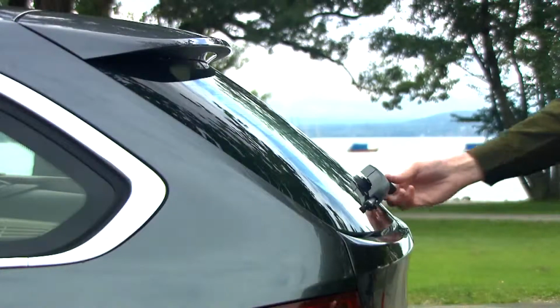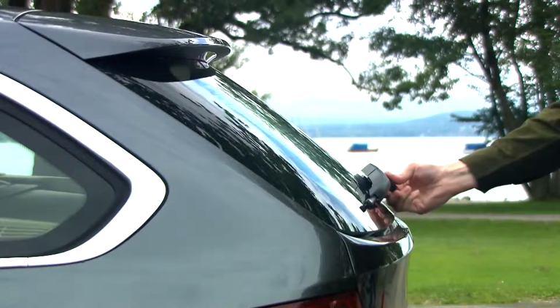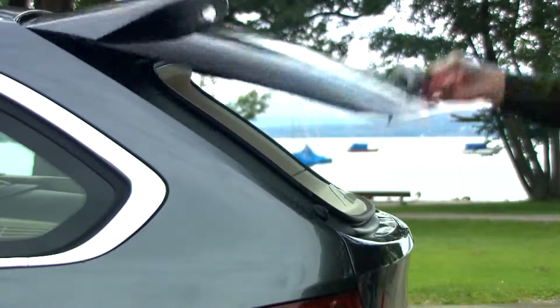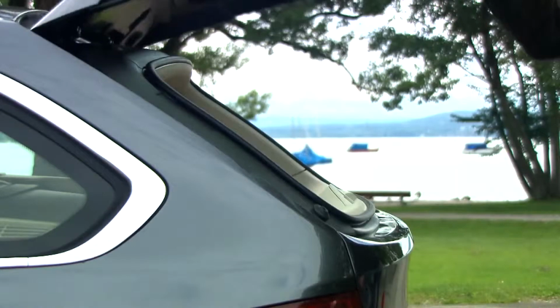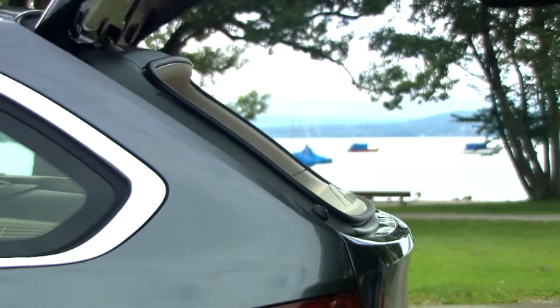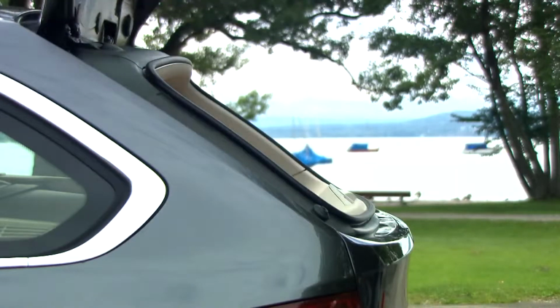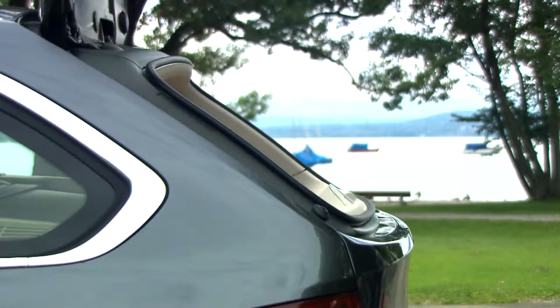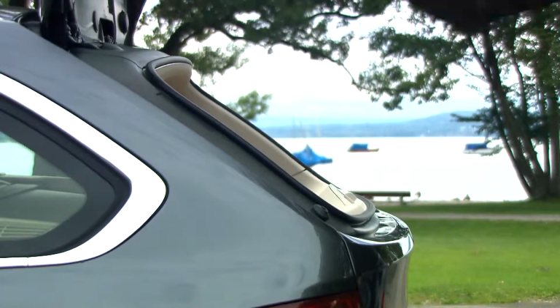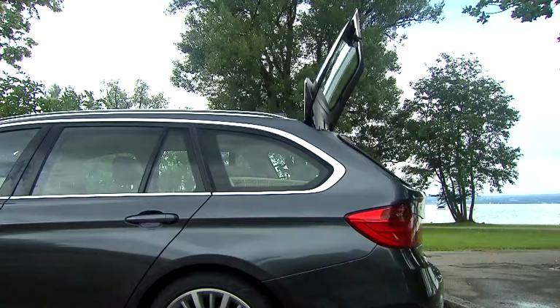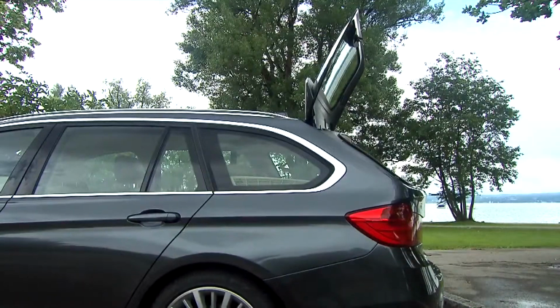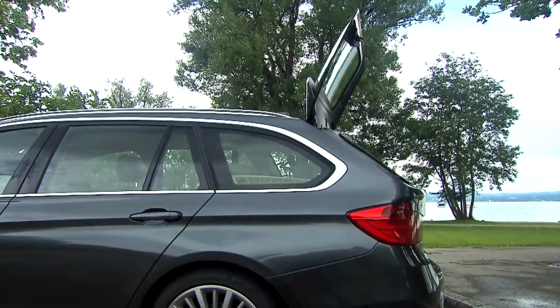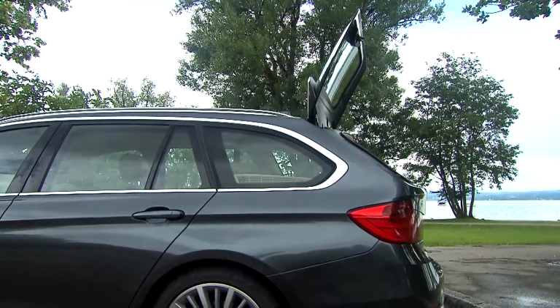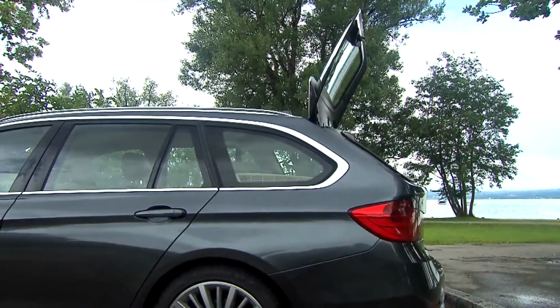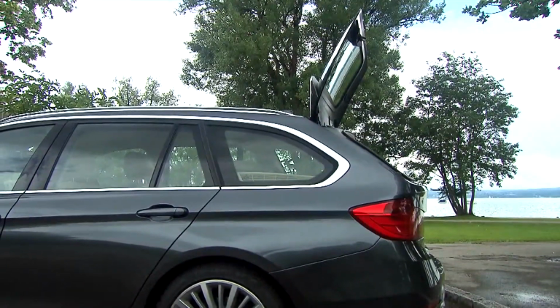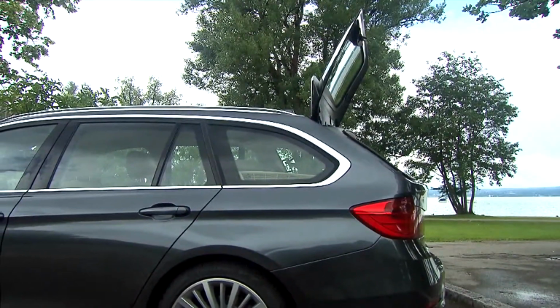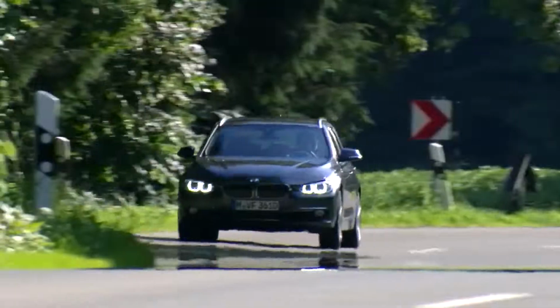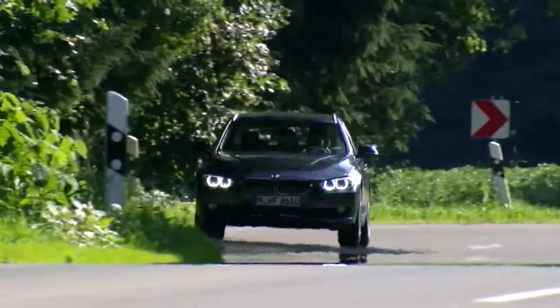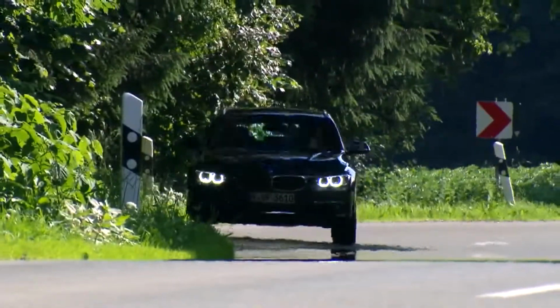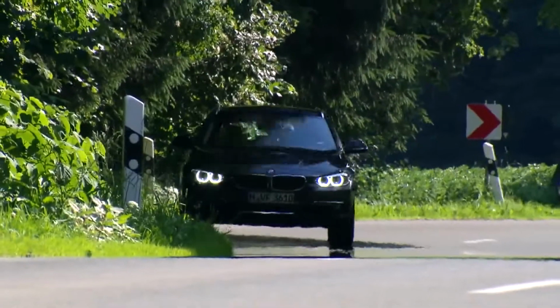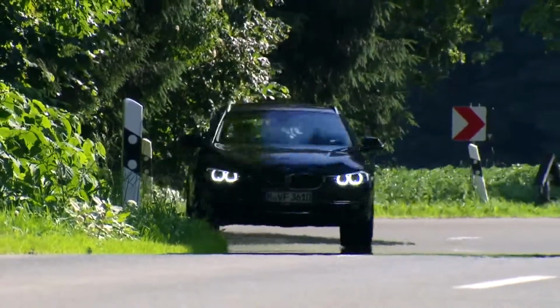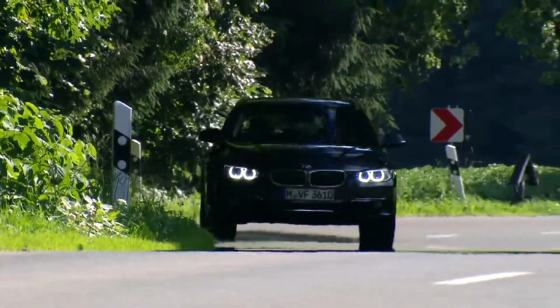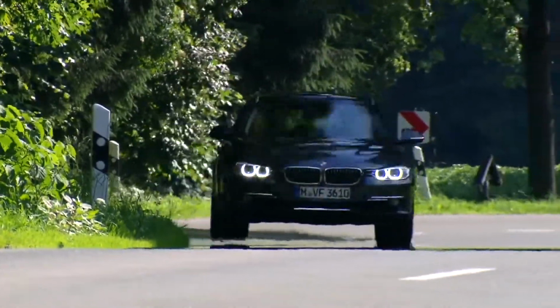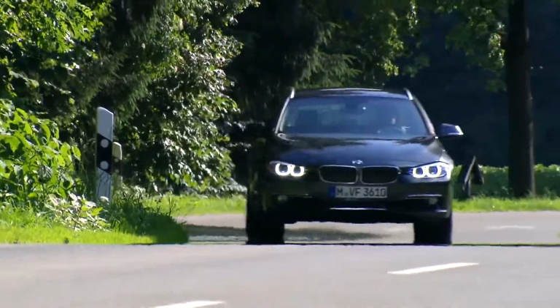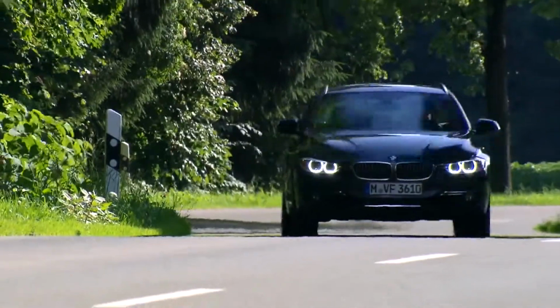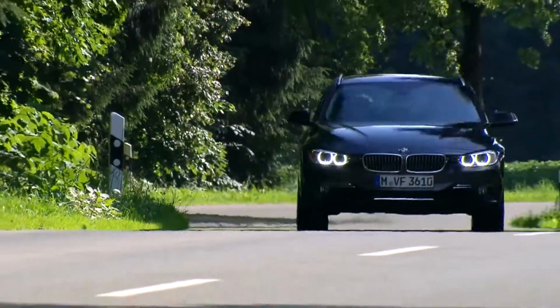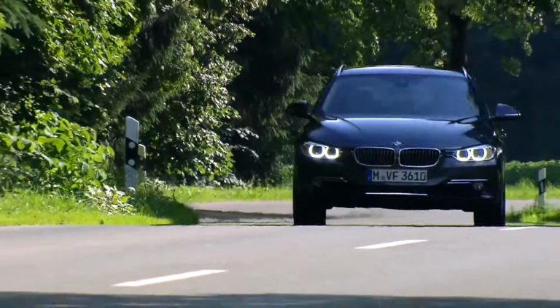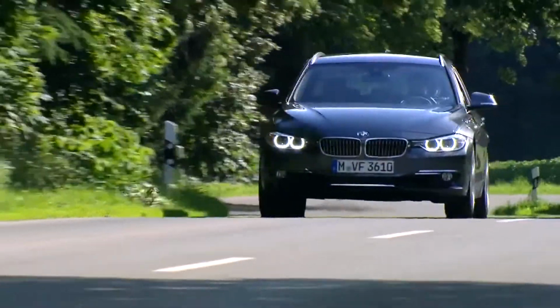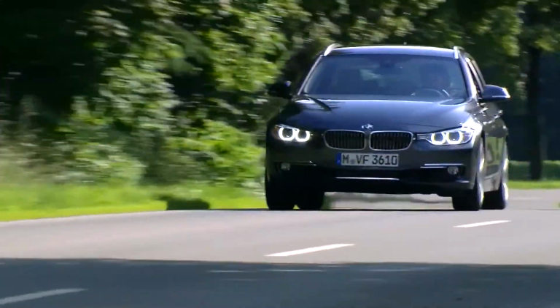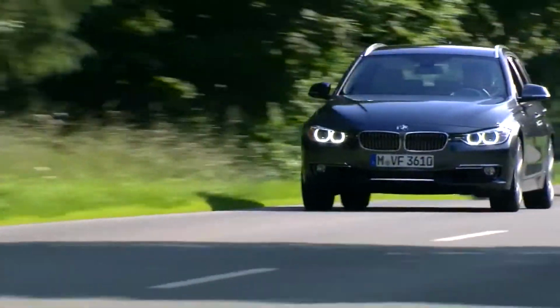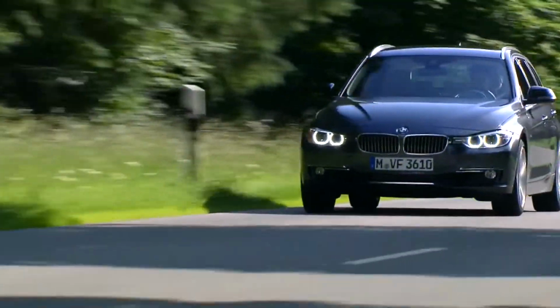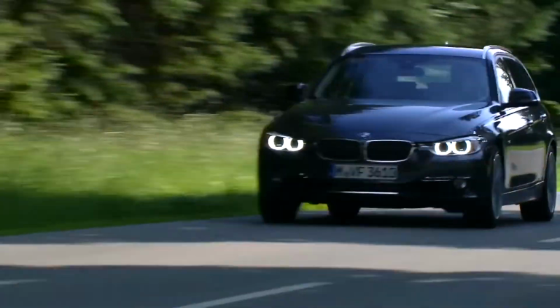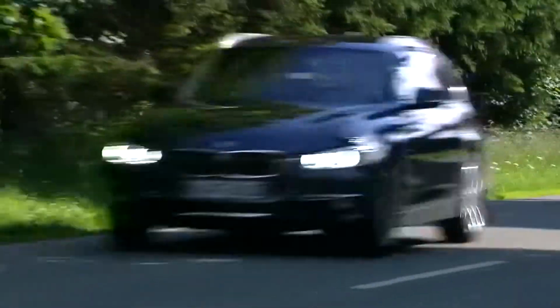Hand luggage packs can be stored easily by a separate lifting rear glass screen. The new BMW 3 Series Touring, the perfect companion for all challenges.